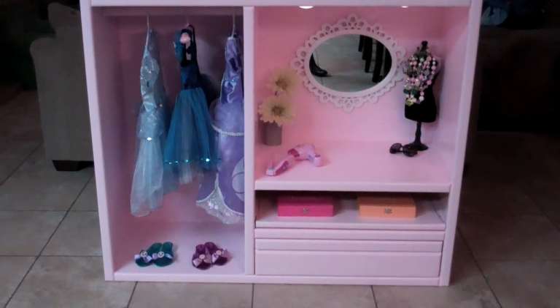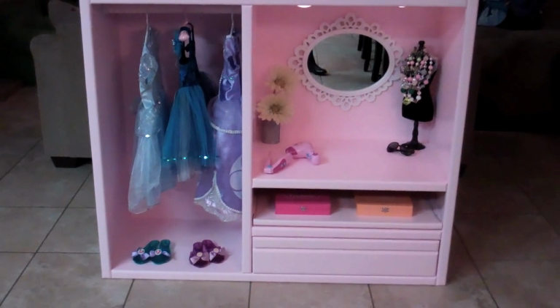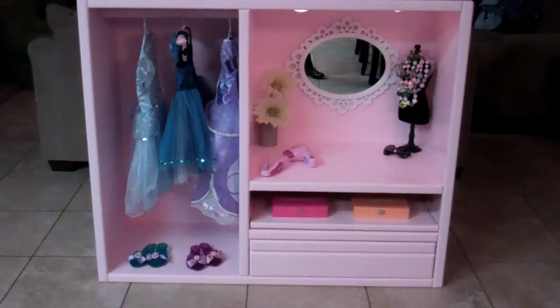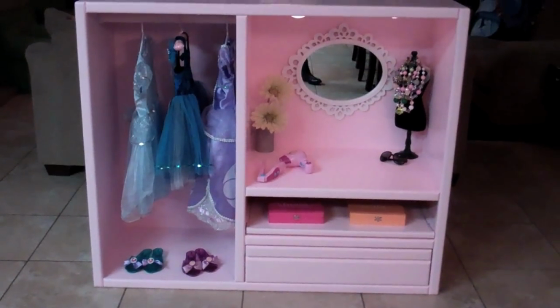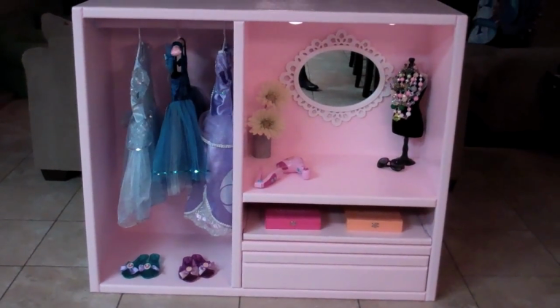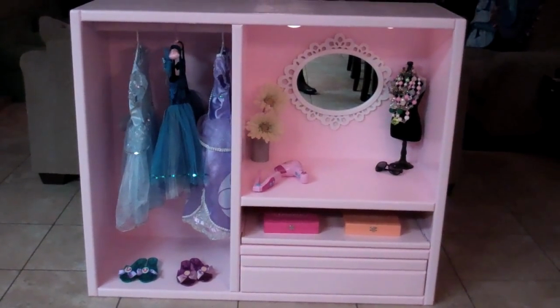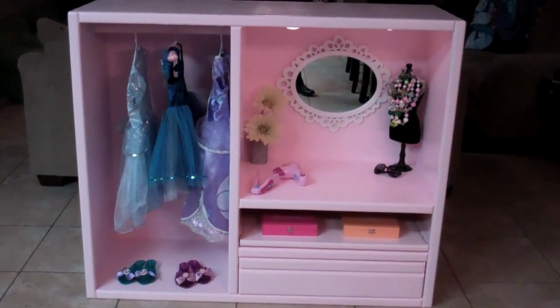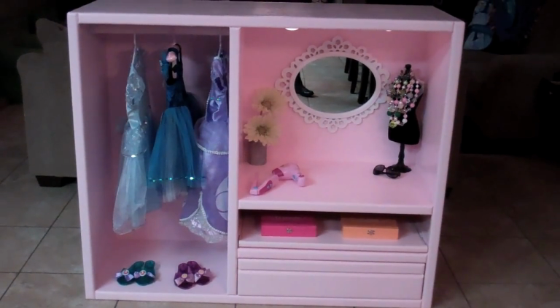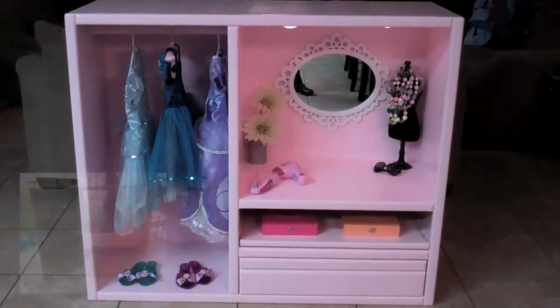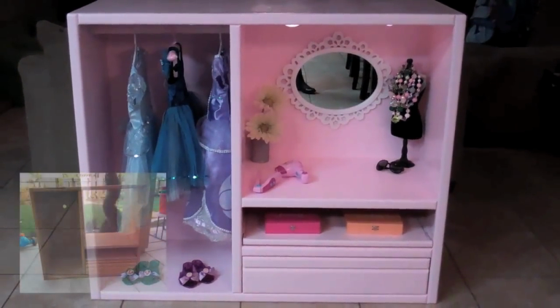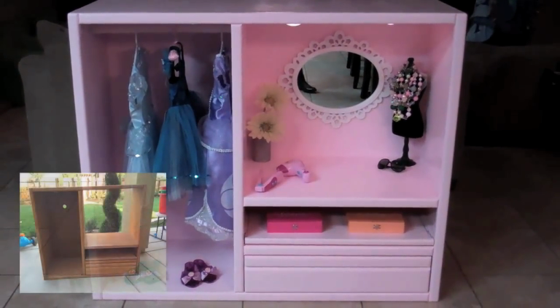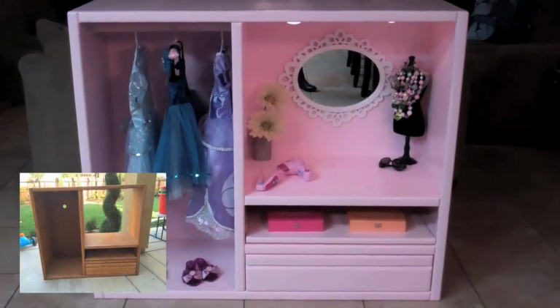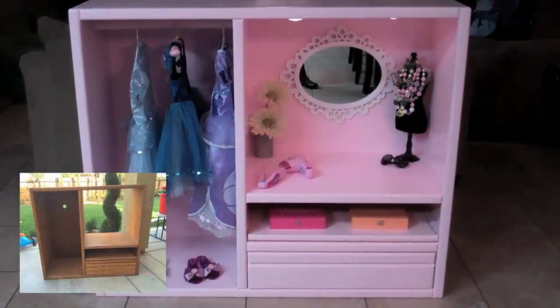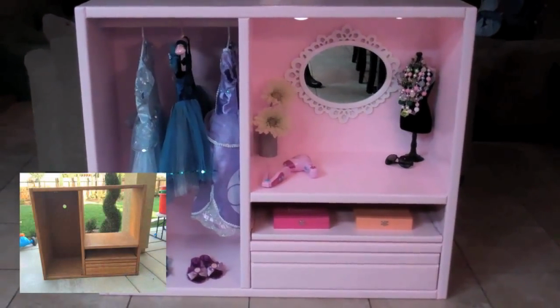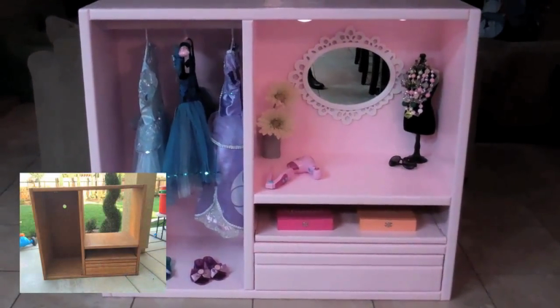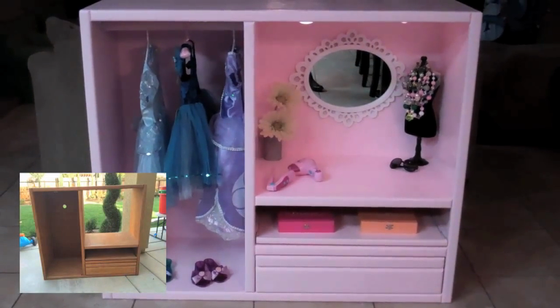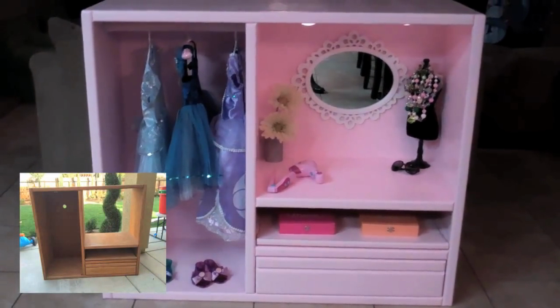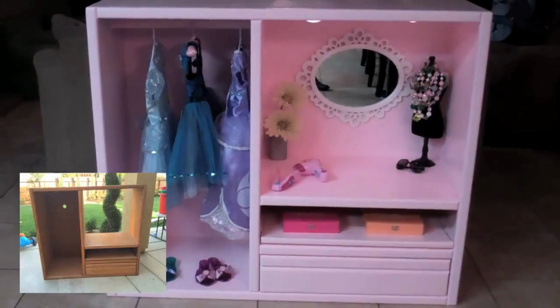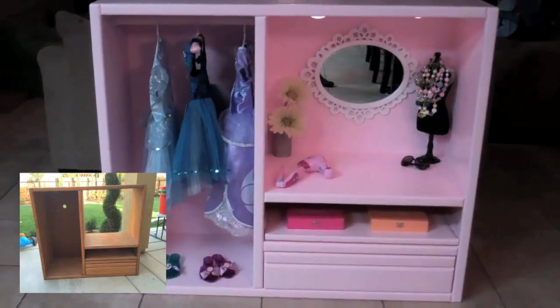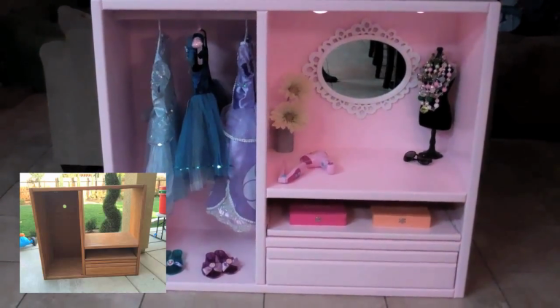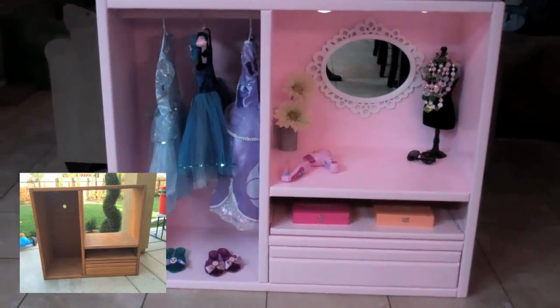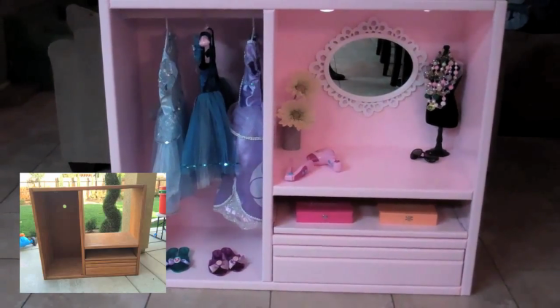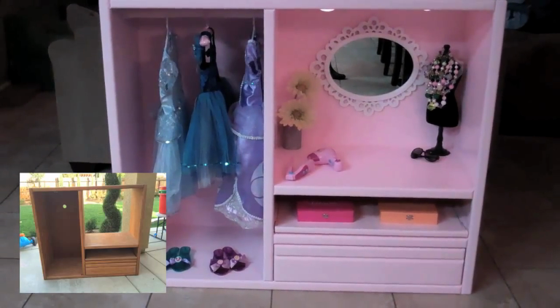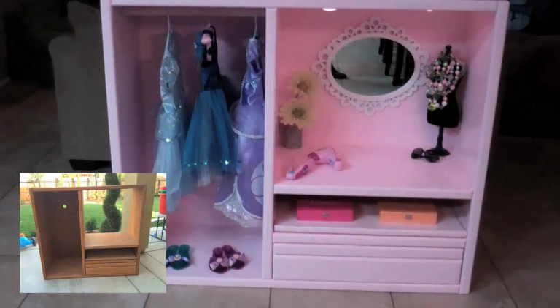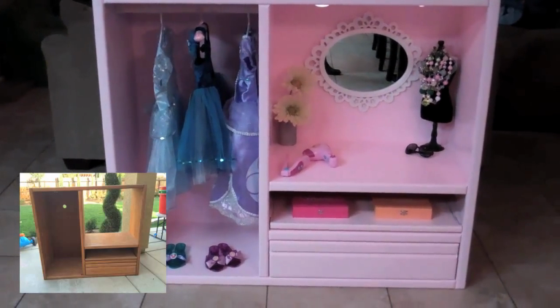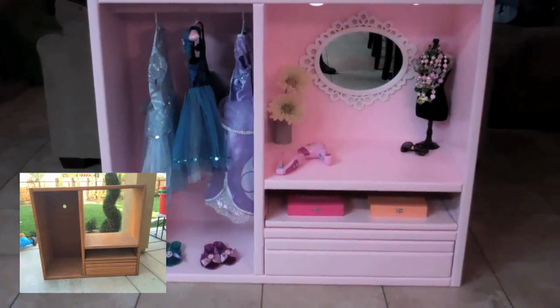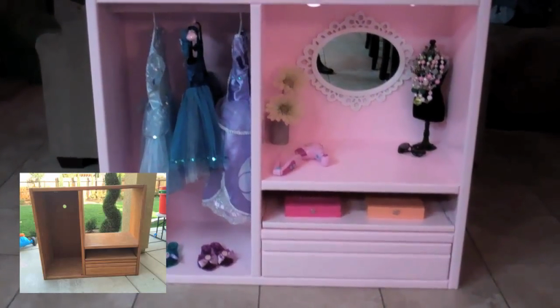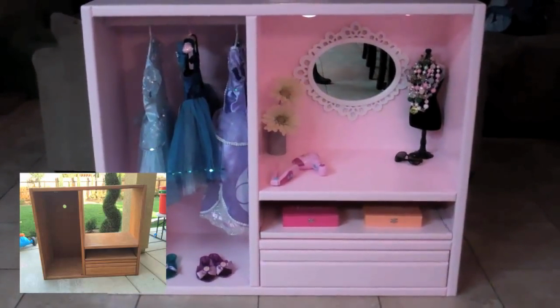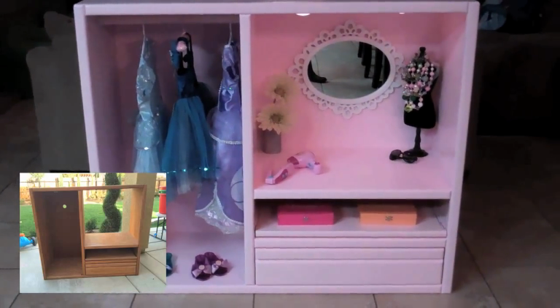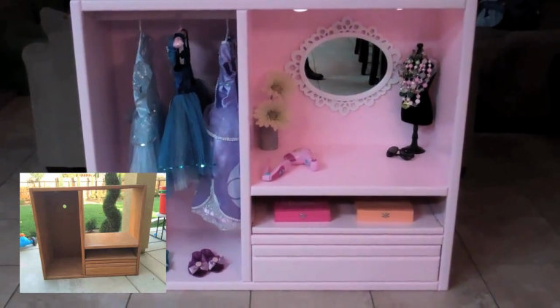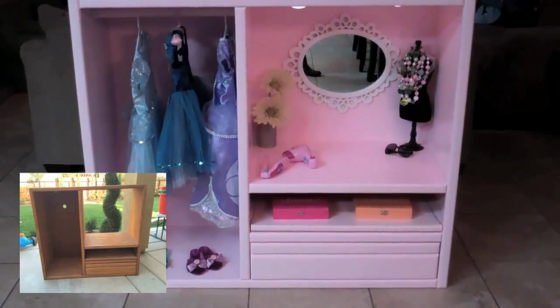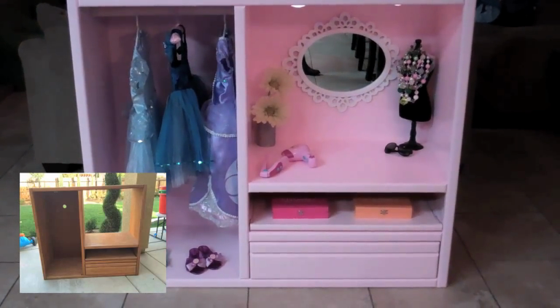Let's start with the closet. Scott will put up a picture of the before of the whole entire cabinet, and so you'll get to see how it transformed into what it is today.